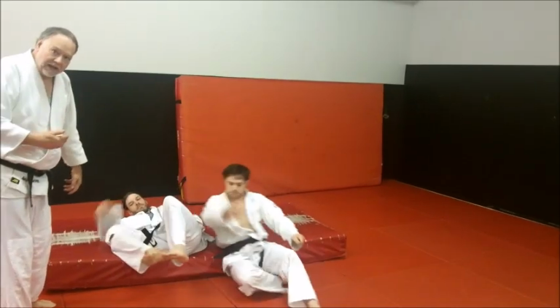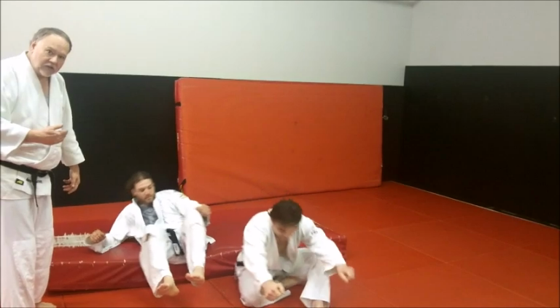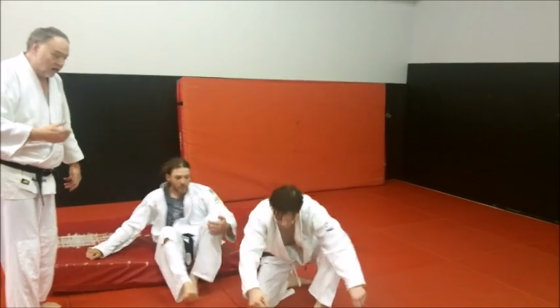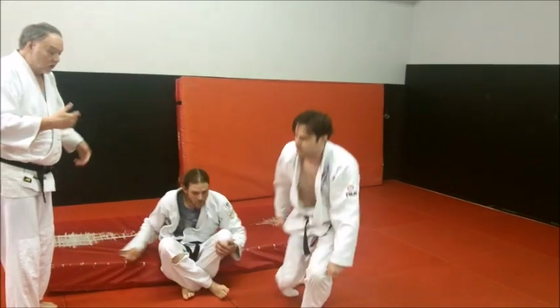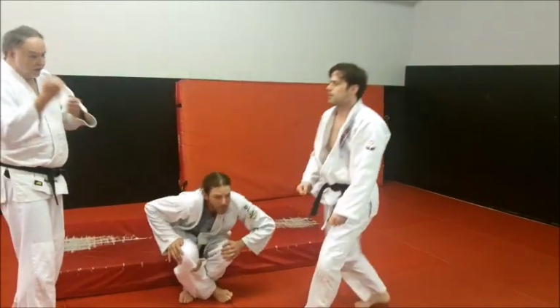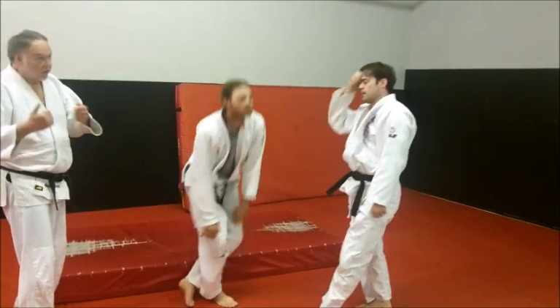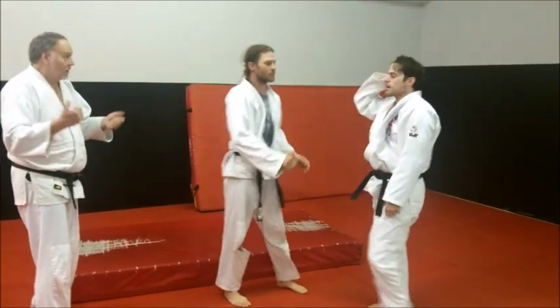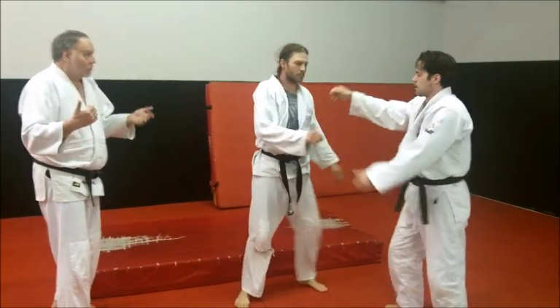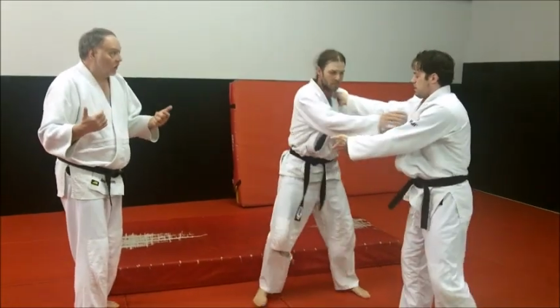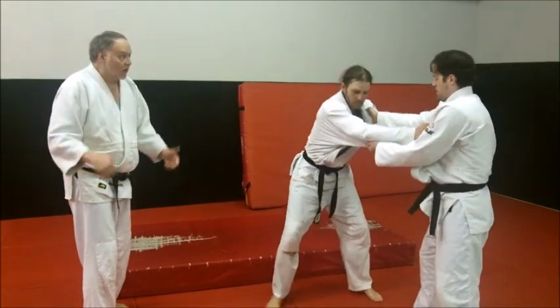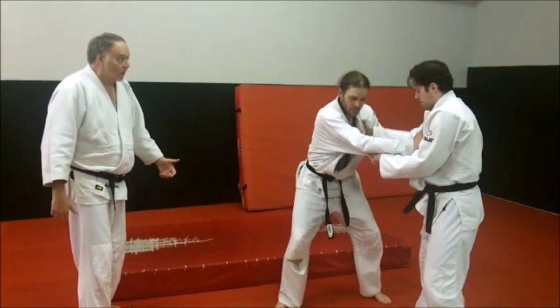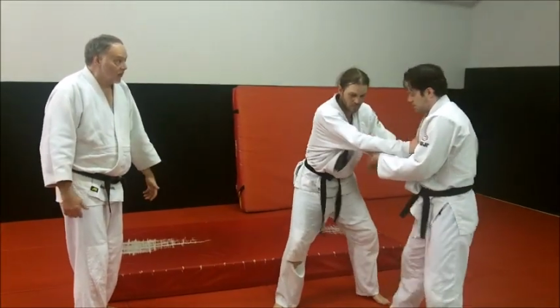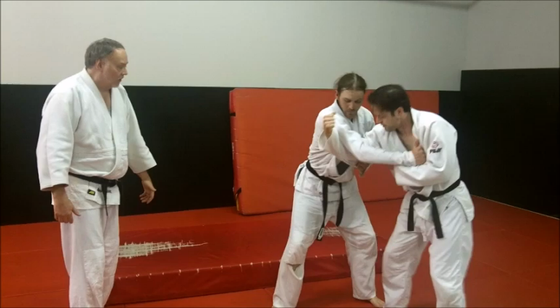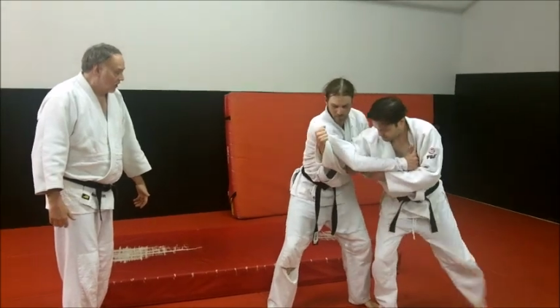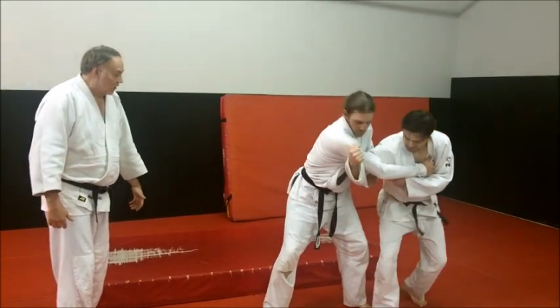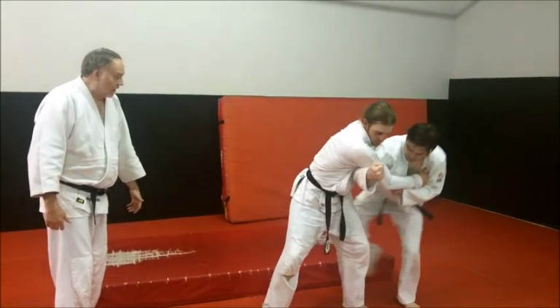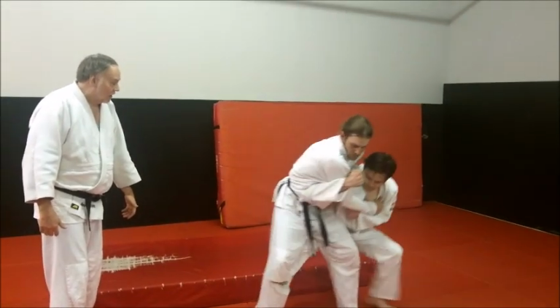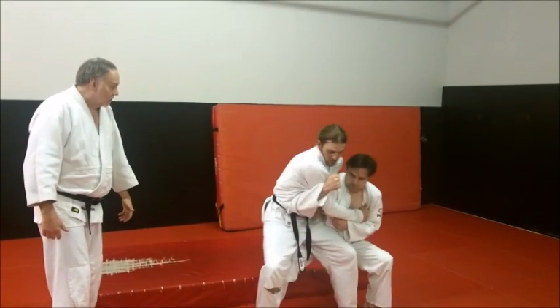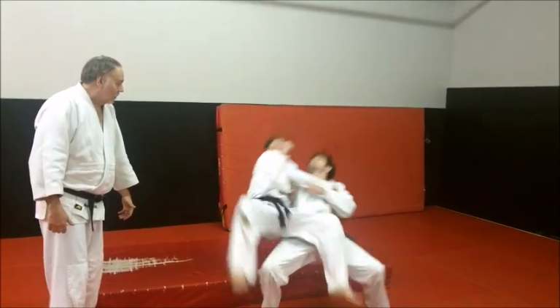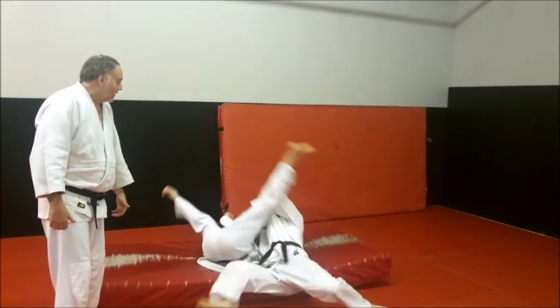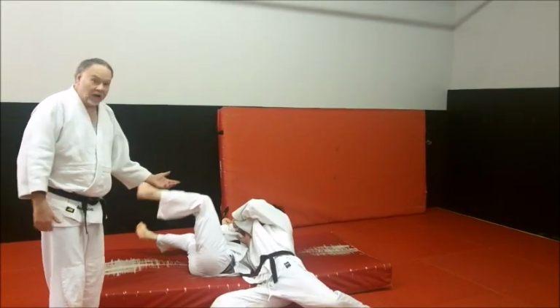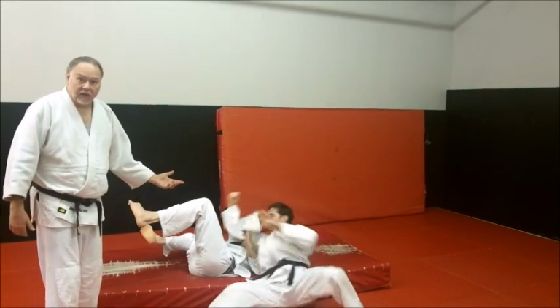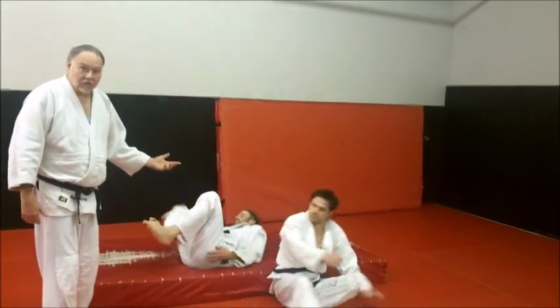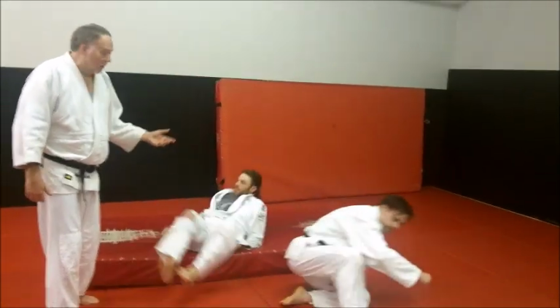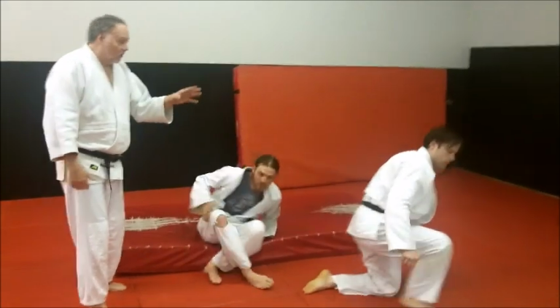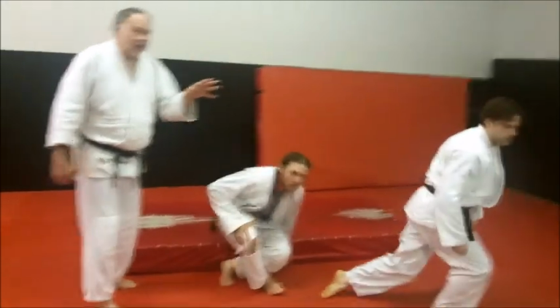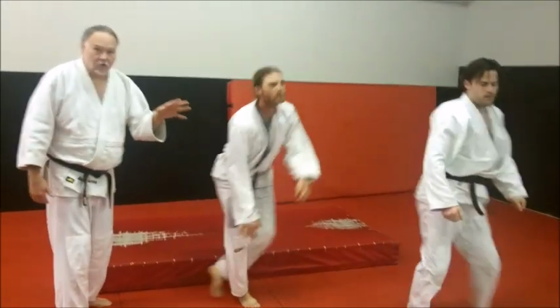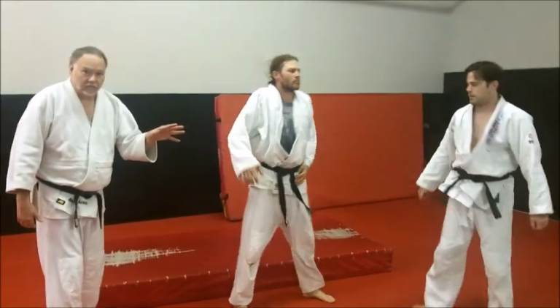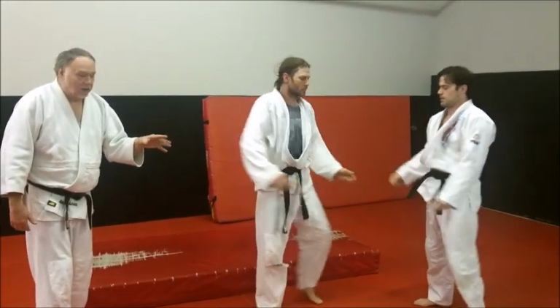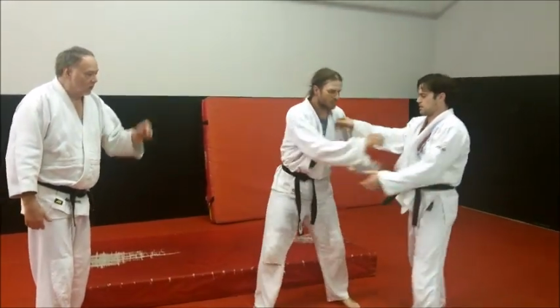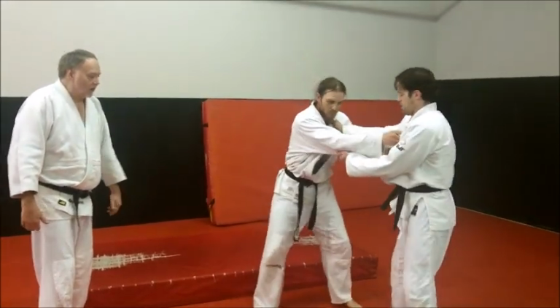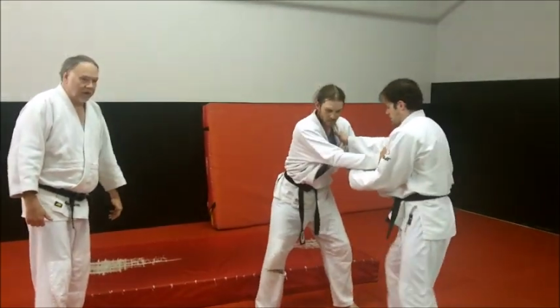He can't stand there. You can do it another way — we do more of a chair thrower. I think Sambo, or Sukuinagi, or Urenagi, and we throw him that way. We could do that too. But we're looking at Tani Otoshi here. Okay, one more time and then we'll practice.